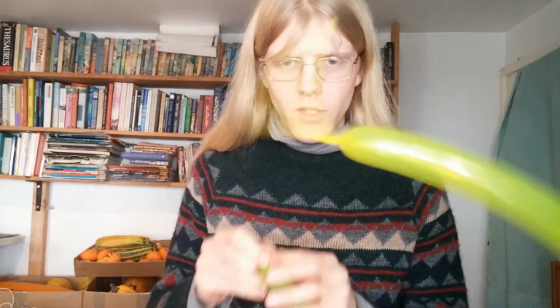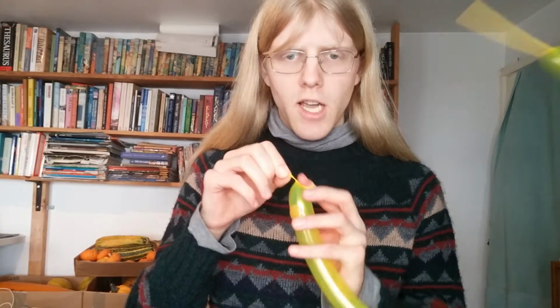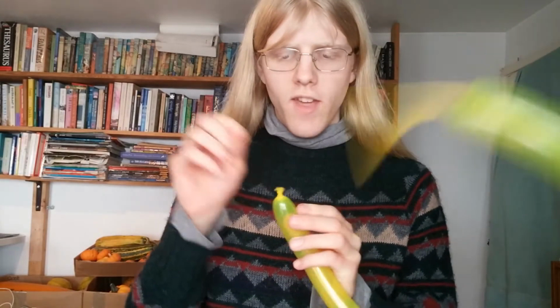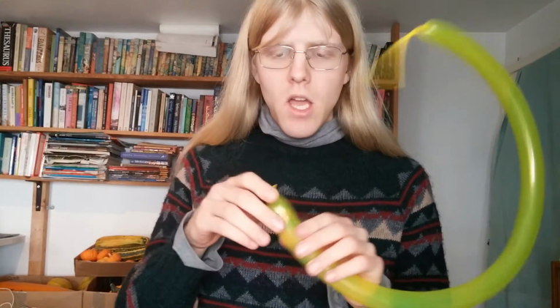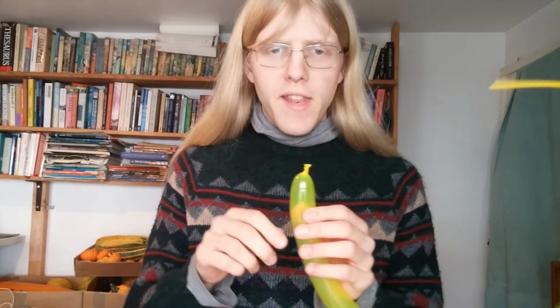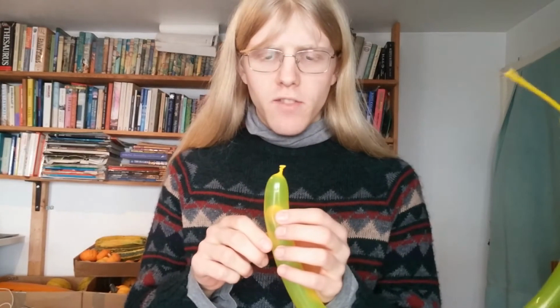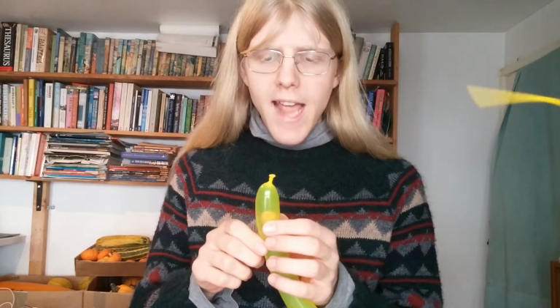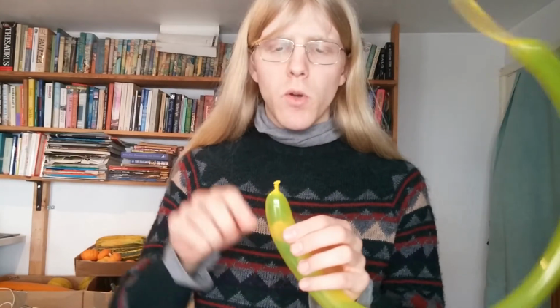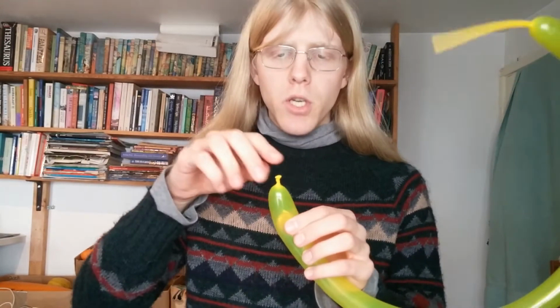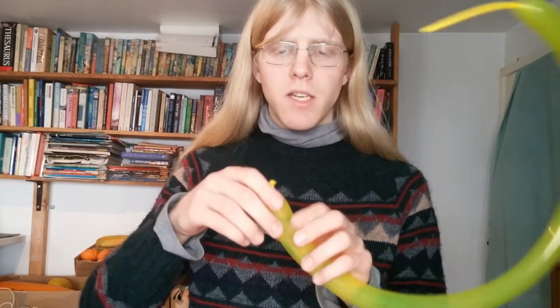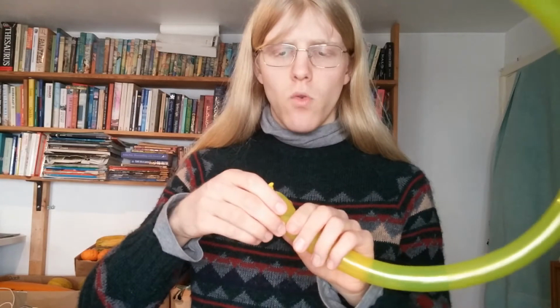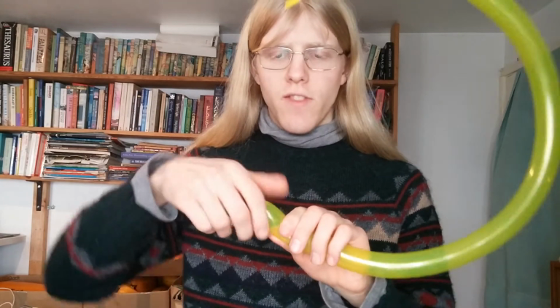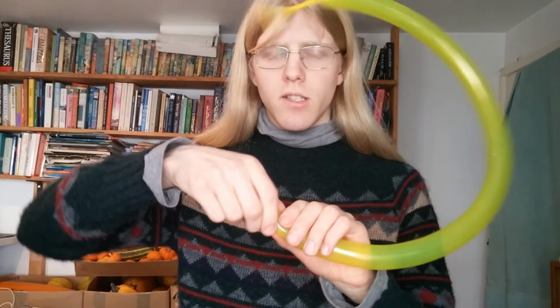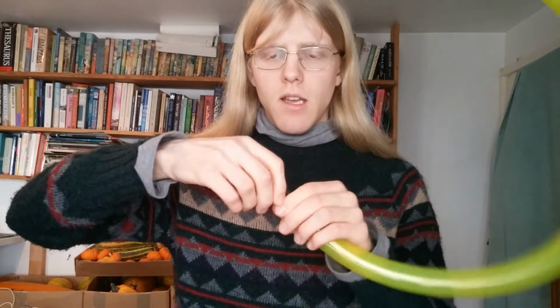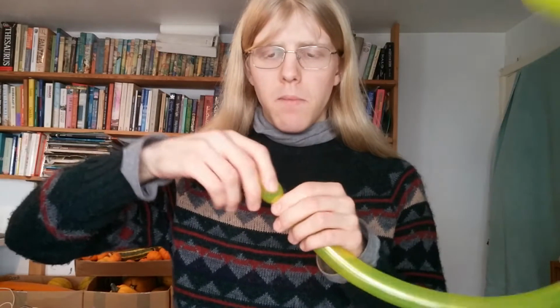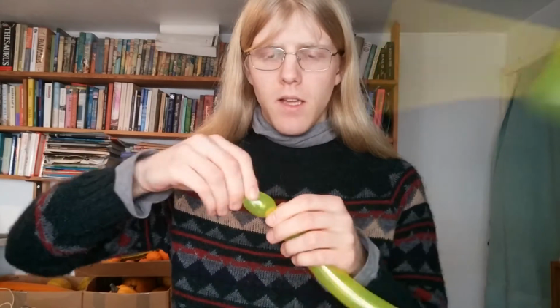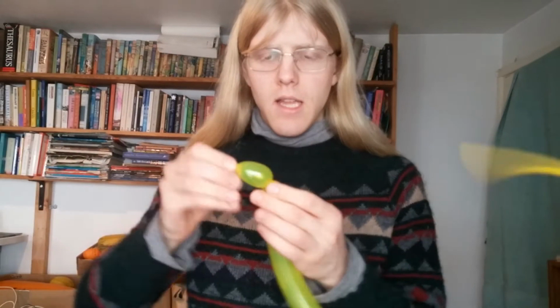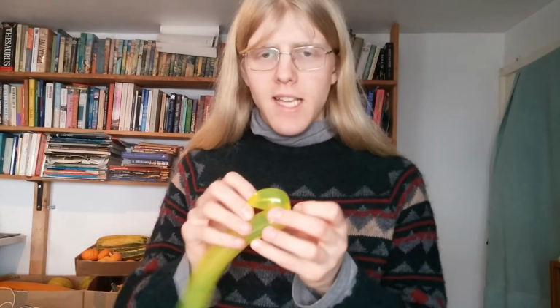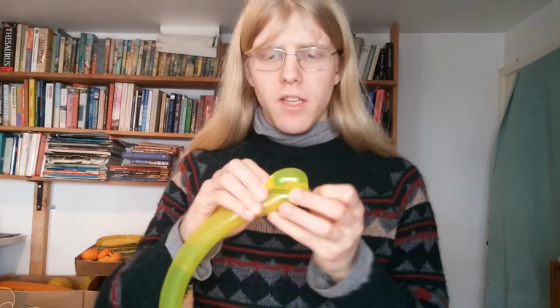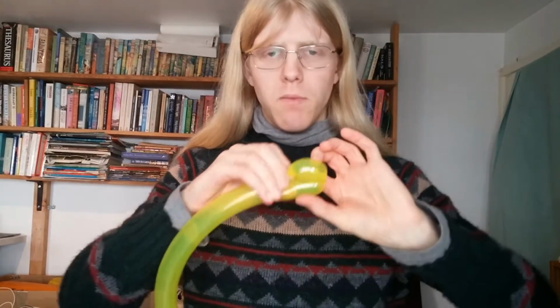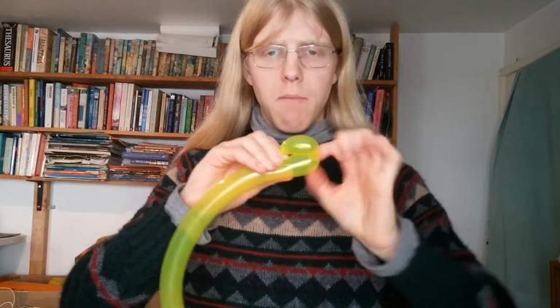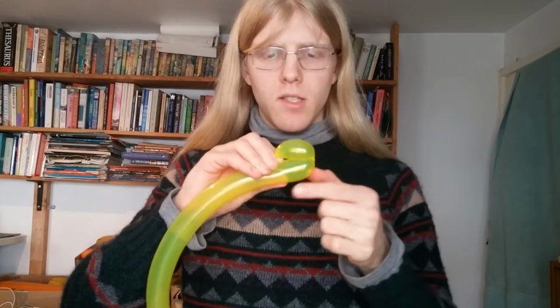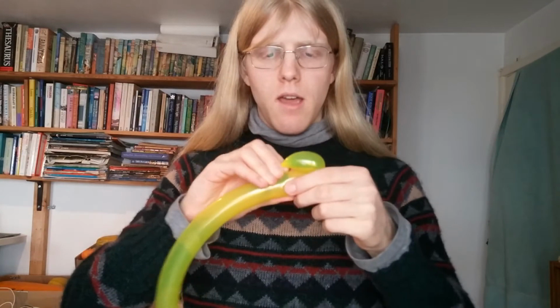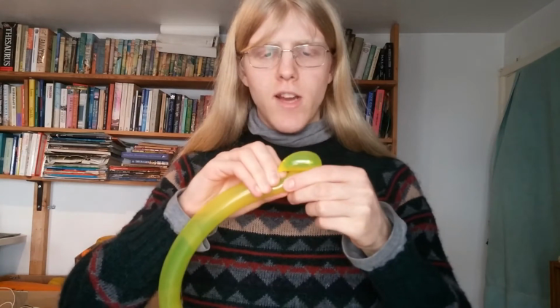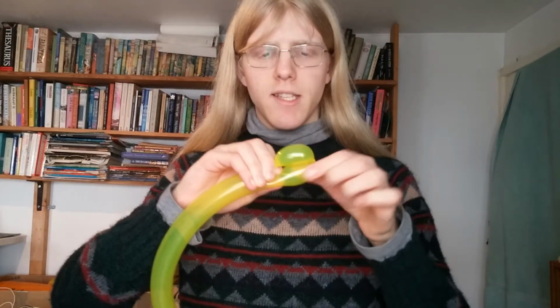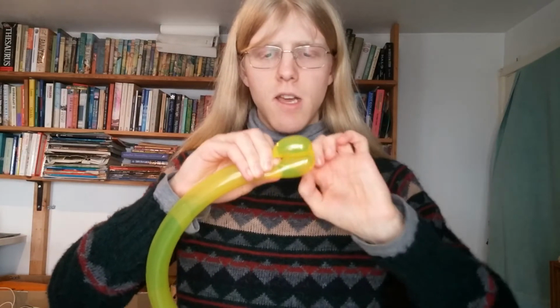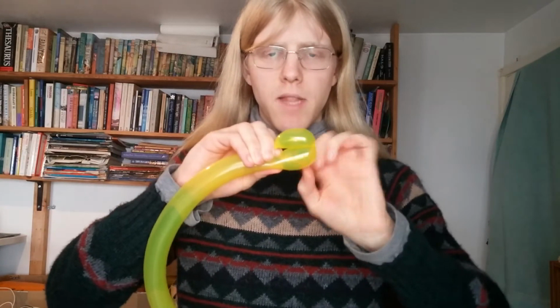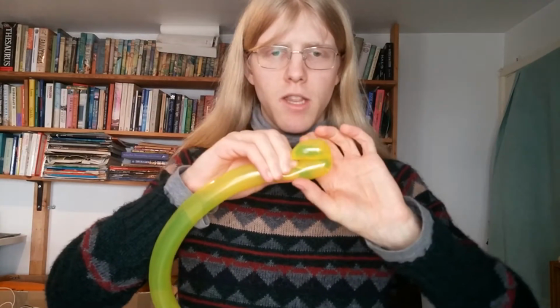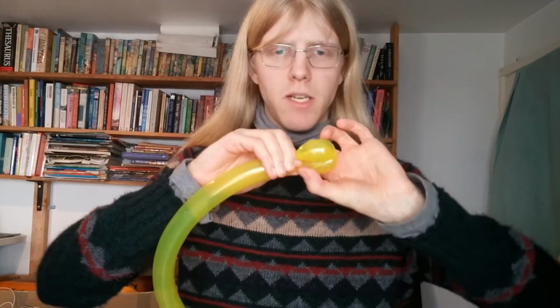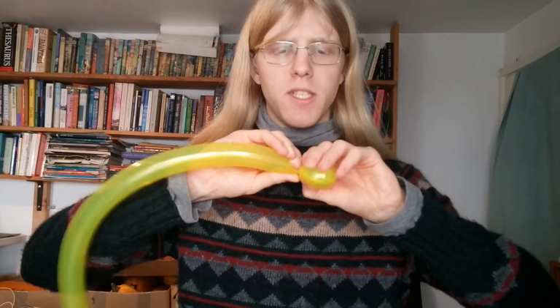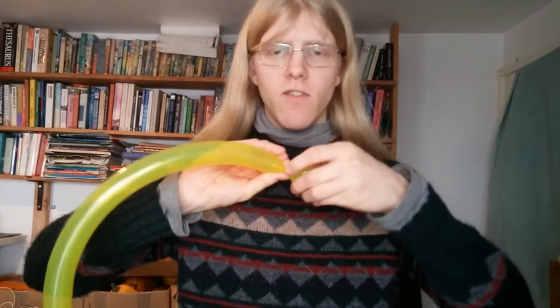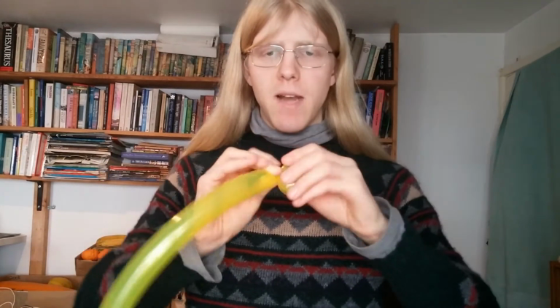Just tying it off here. These are for the legs, so we want about two centimeters for each of the legs. Exact width doesn't matter, but try and keep this reasonably consistent. Then you want another two centimeters for the opposite side of the same leg.